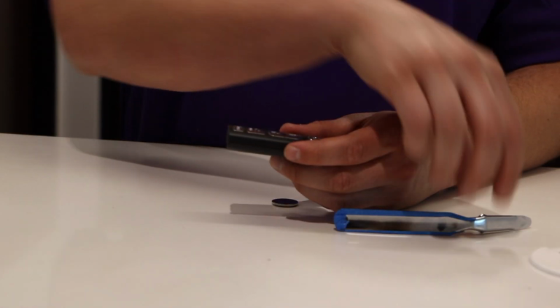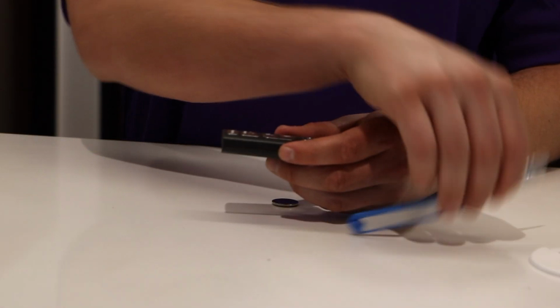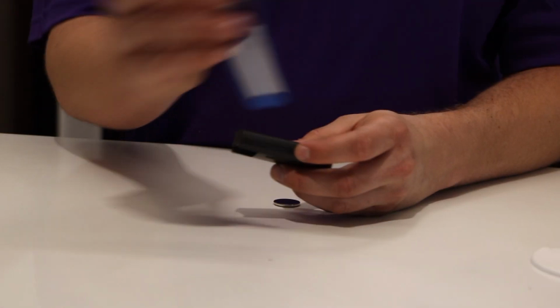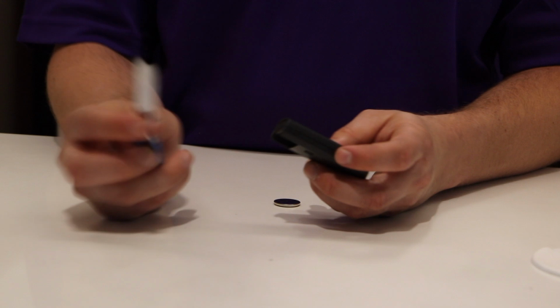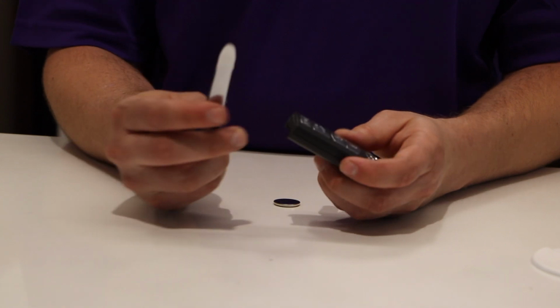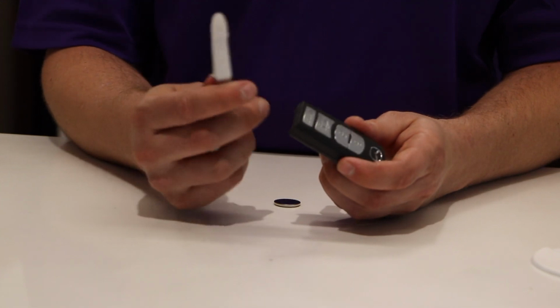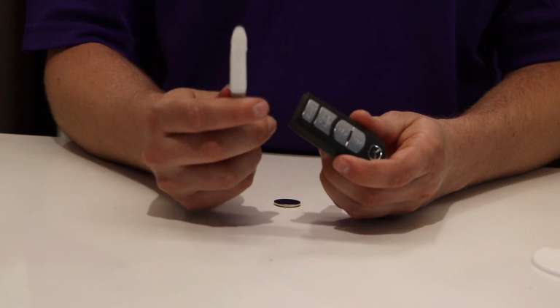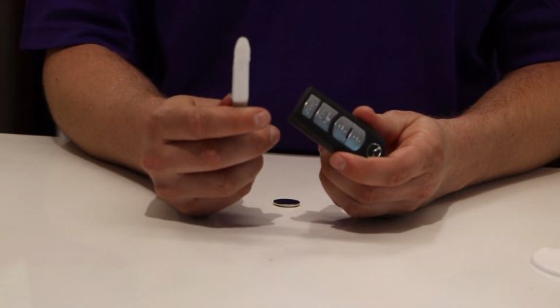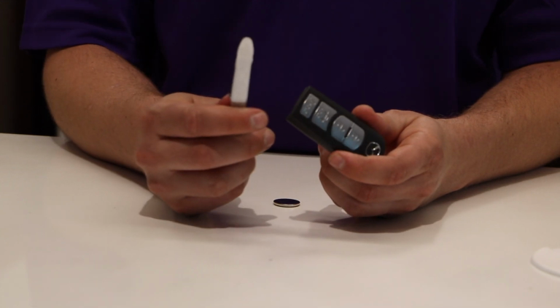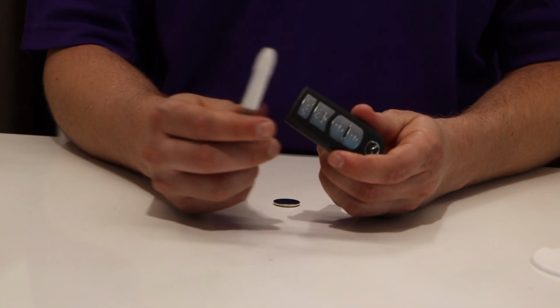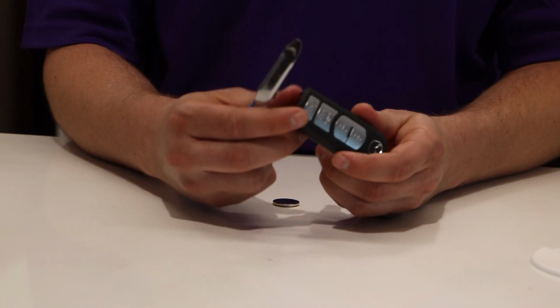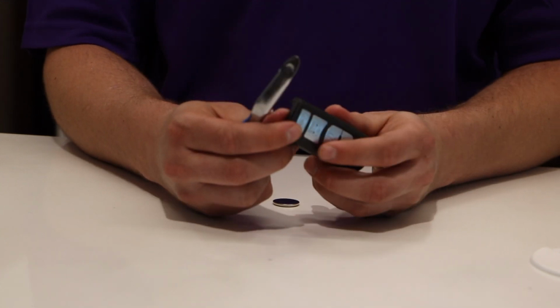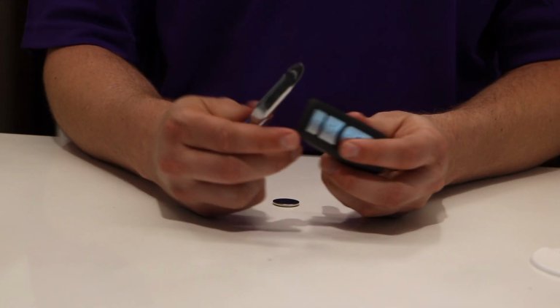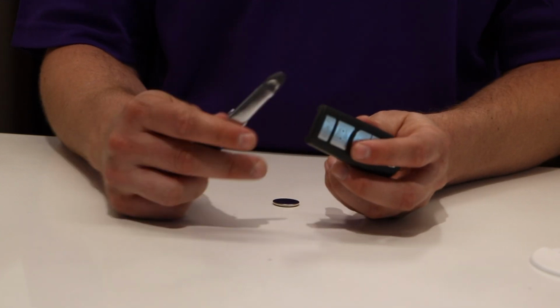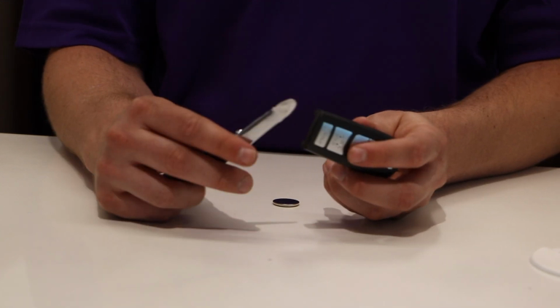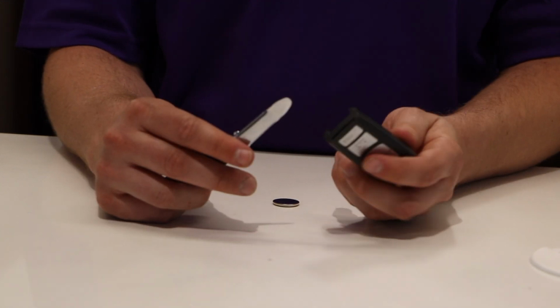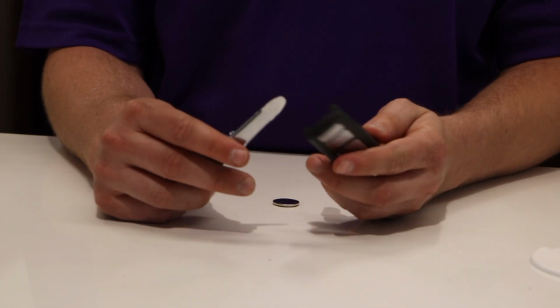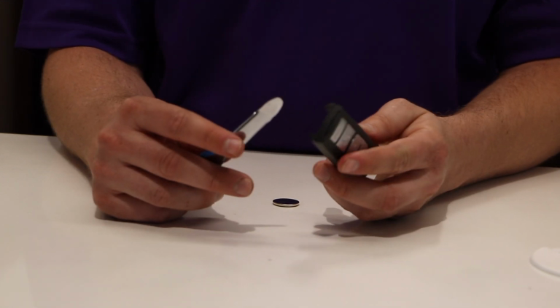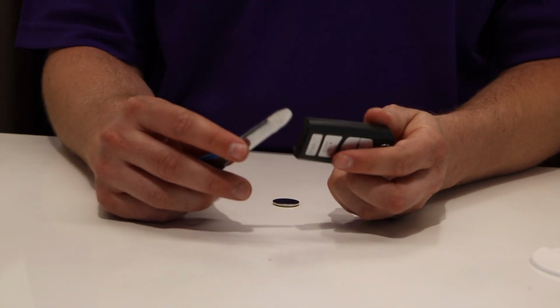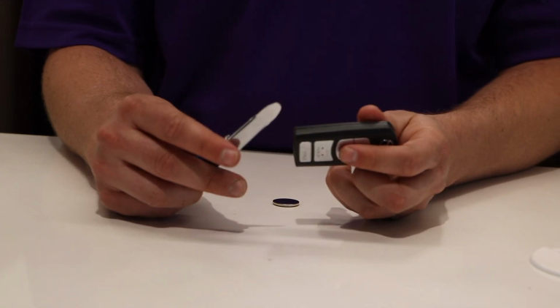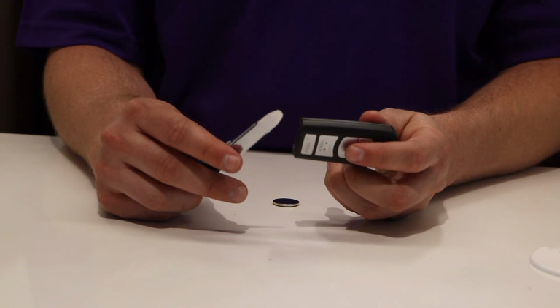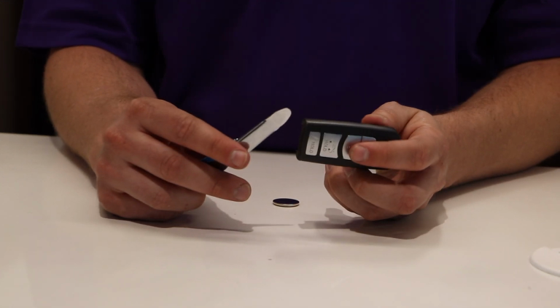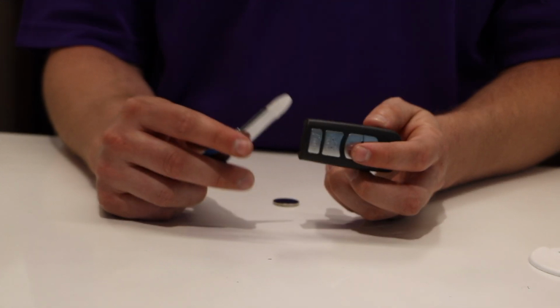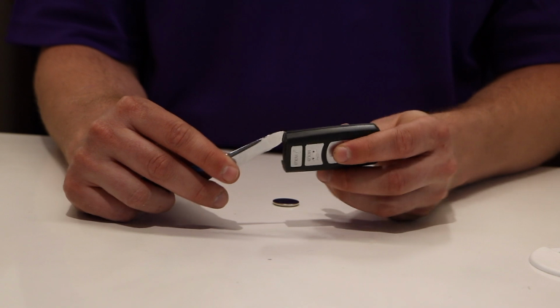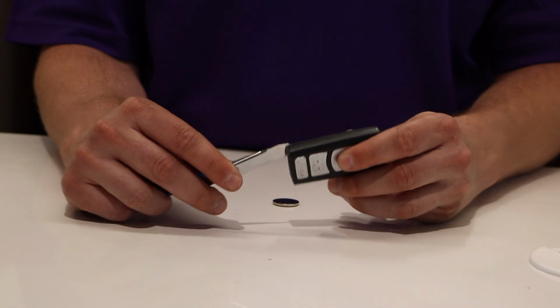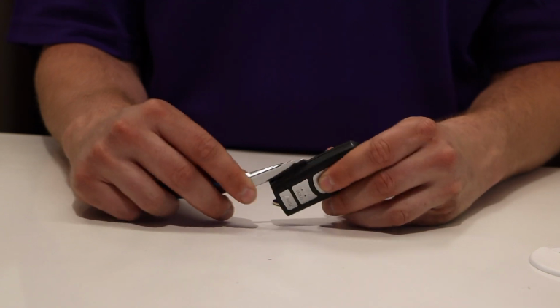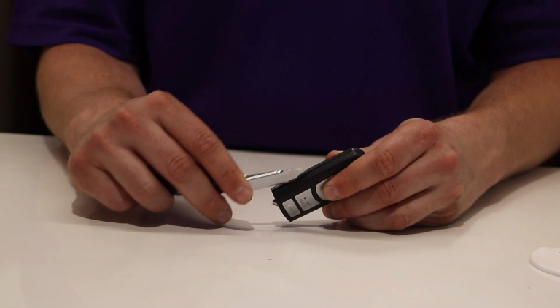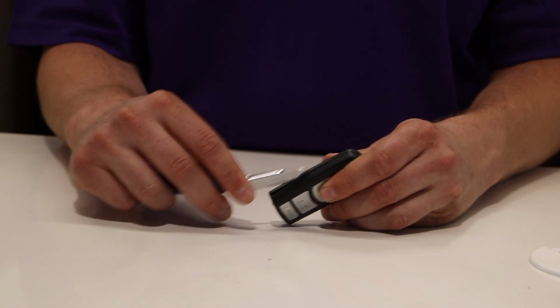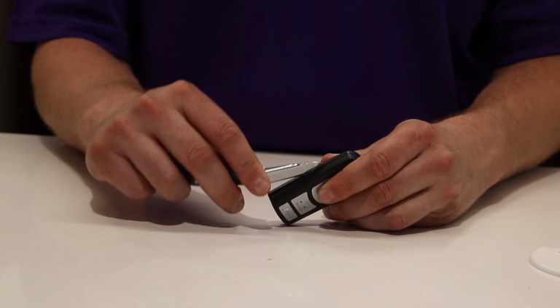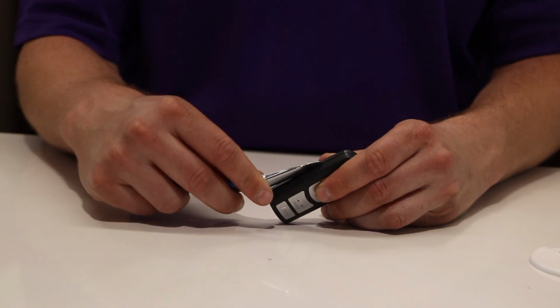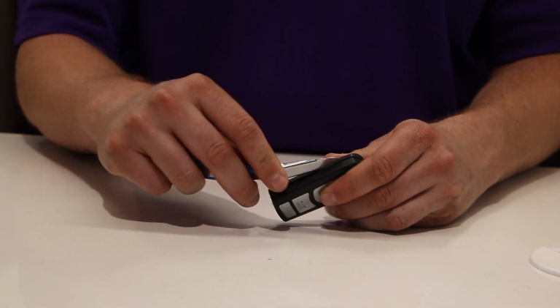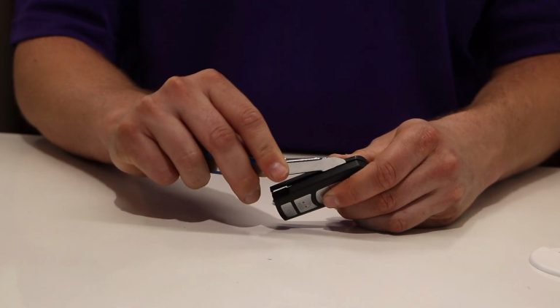You're going to want to use something like a staple remover to get in between and open the remote up, because it is very delicate. I'm going to go ahead and just start prying this open very carefully.